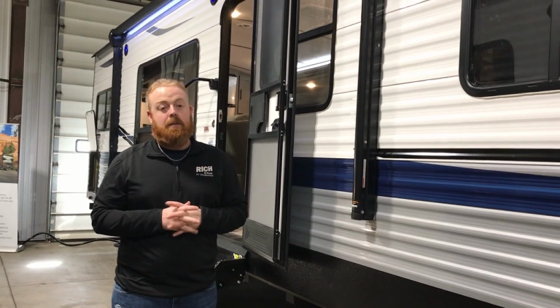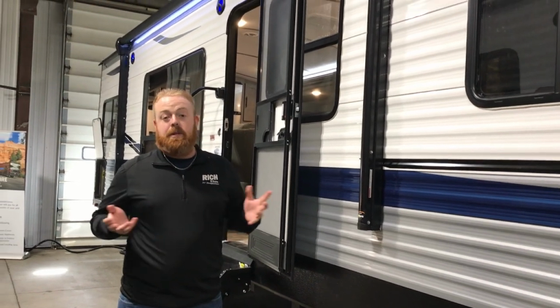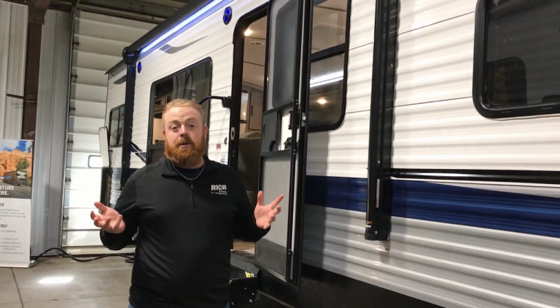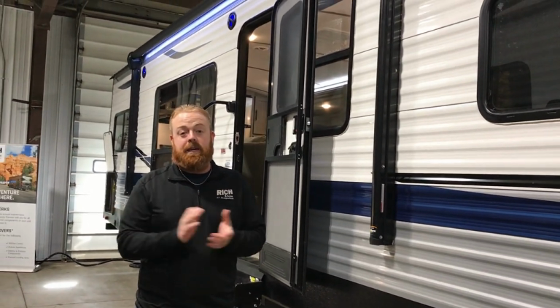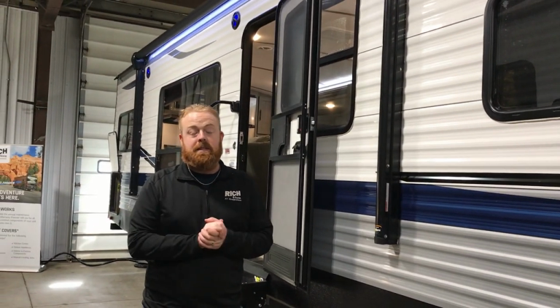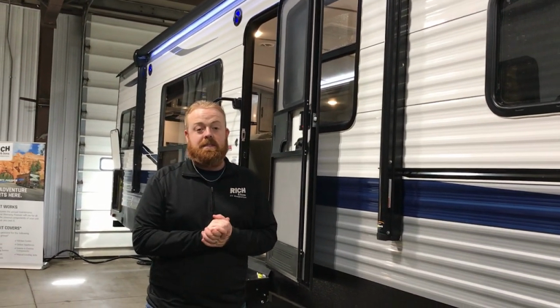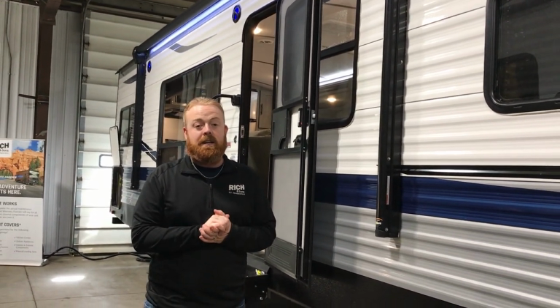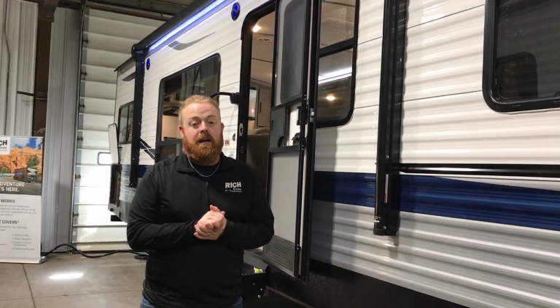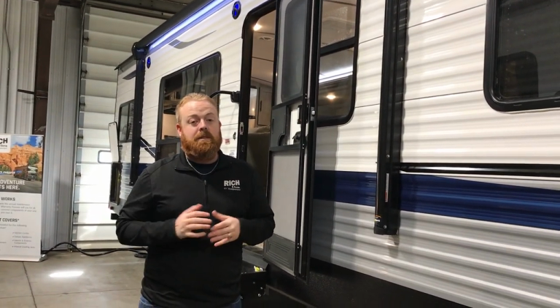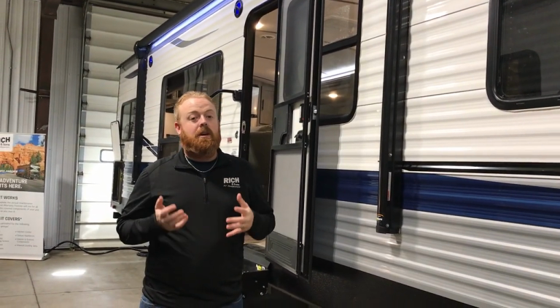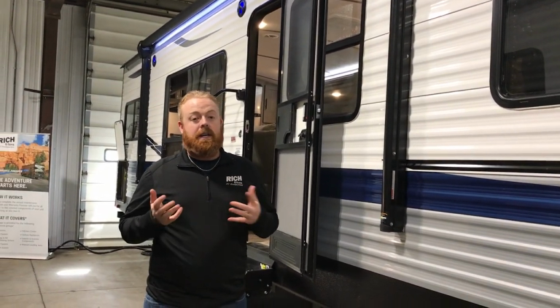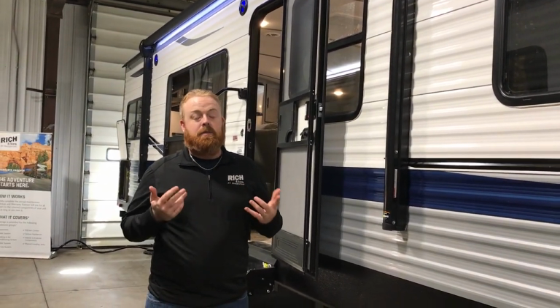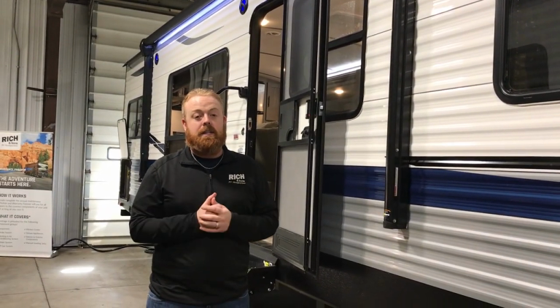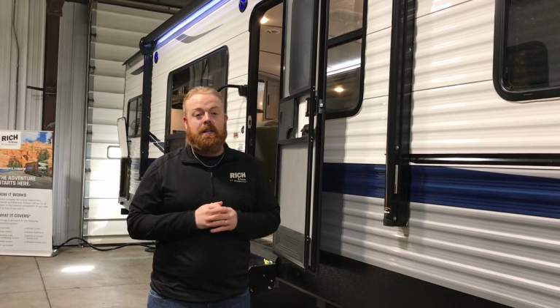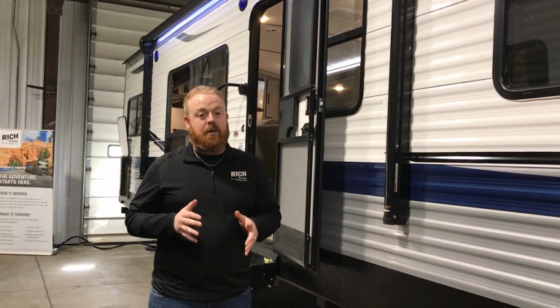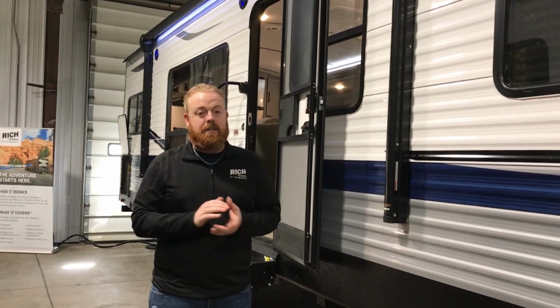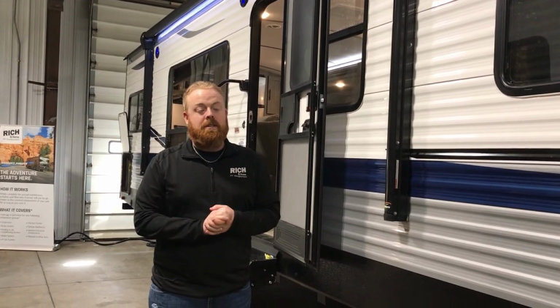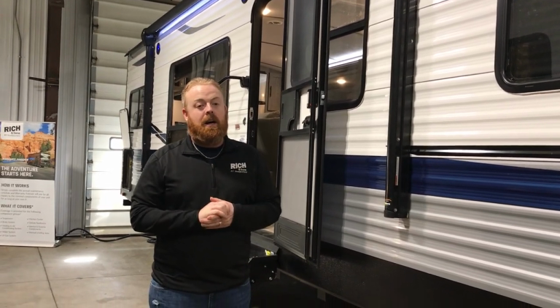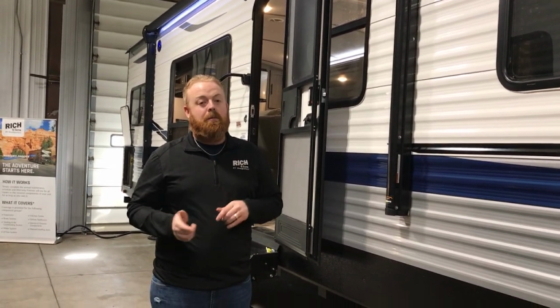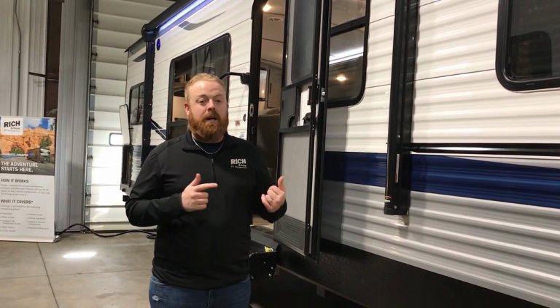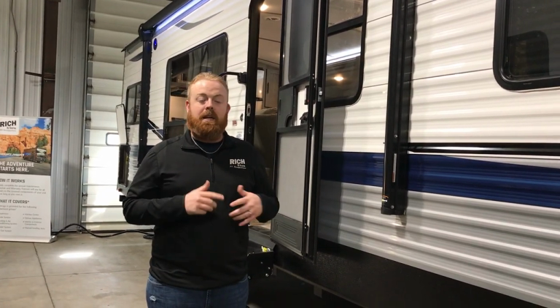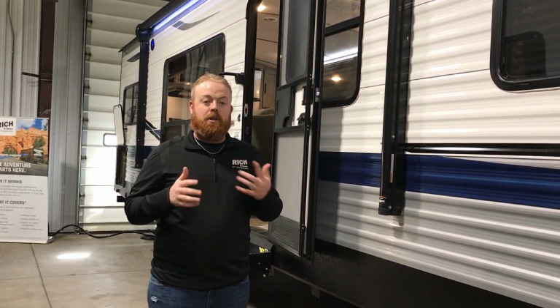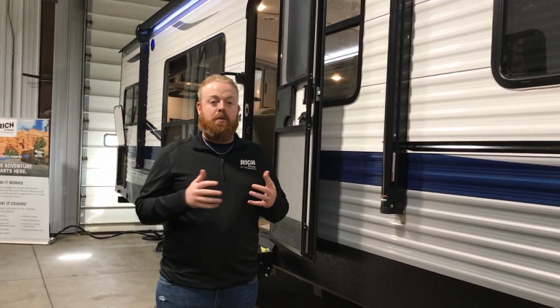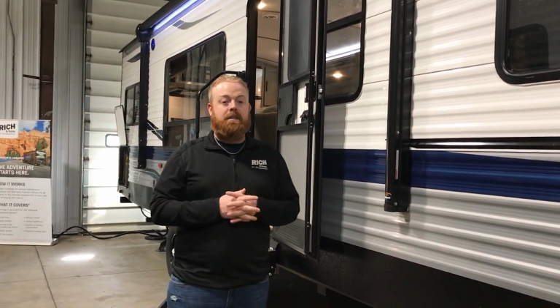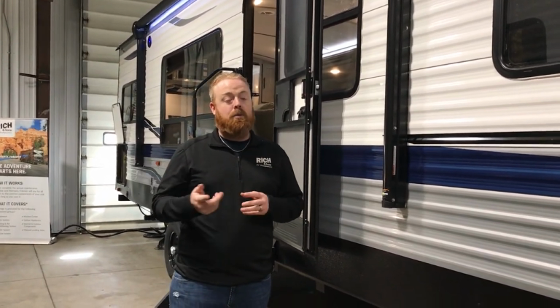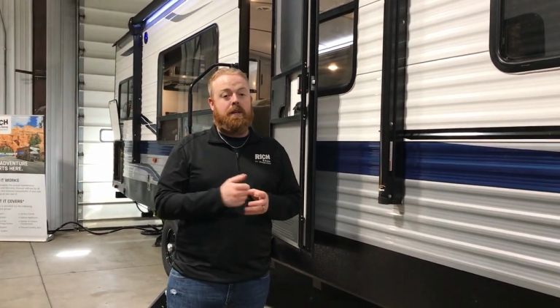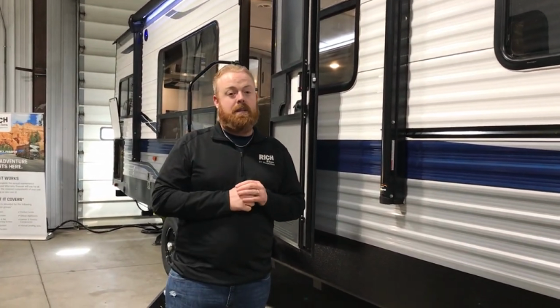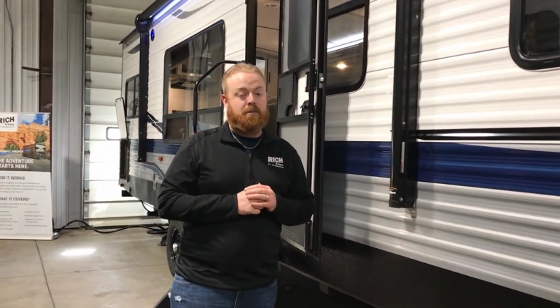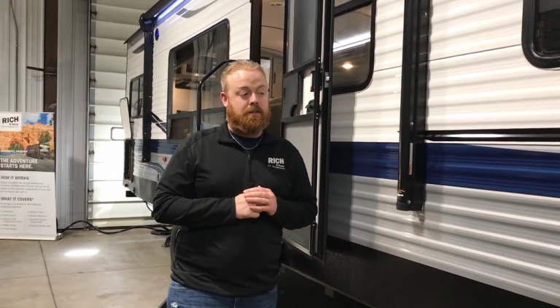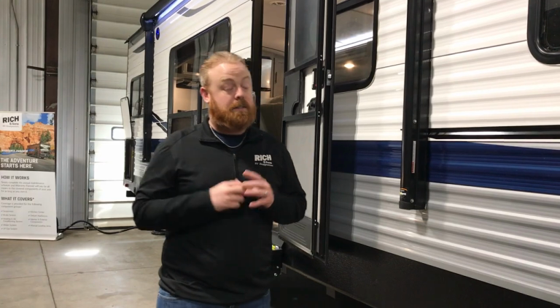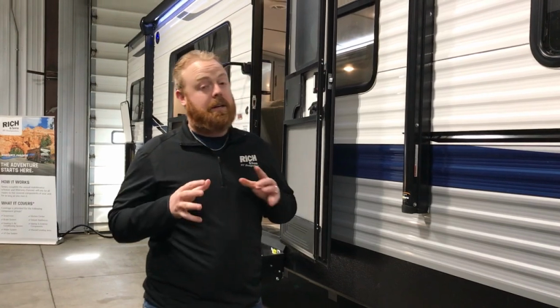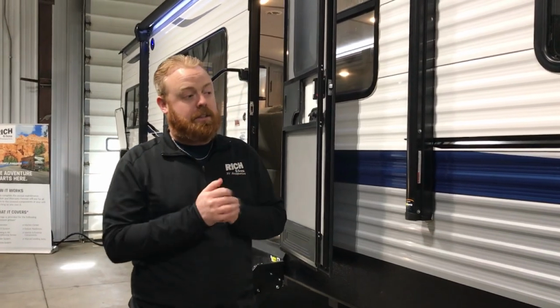A couple years ago we couldn't even keep these things in stock. I love rear kitchens. Before we head inside I'm going to show you a couple new things to Springdale this year.